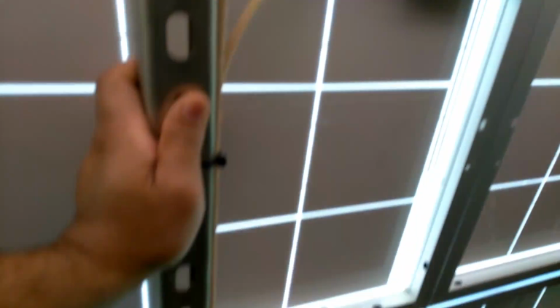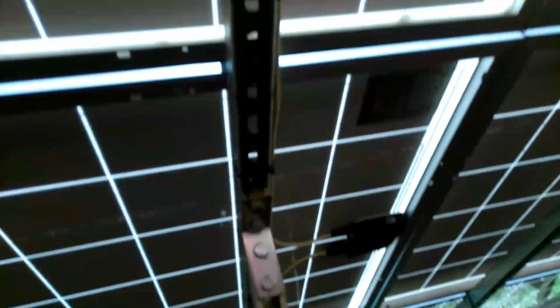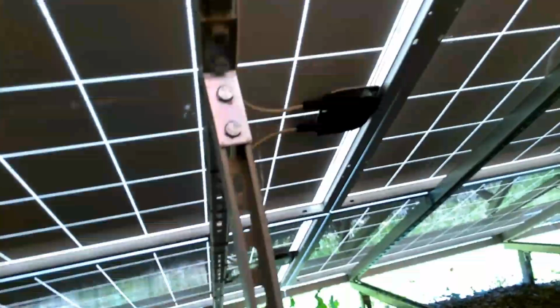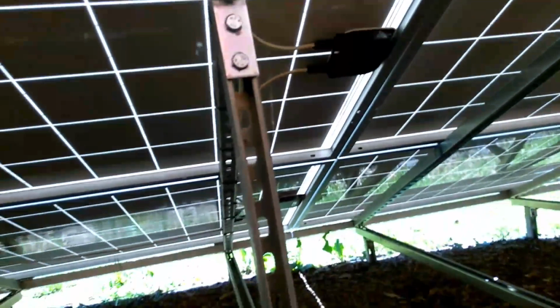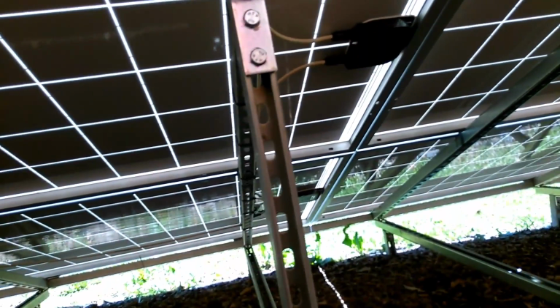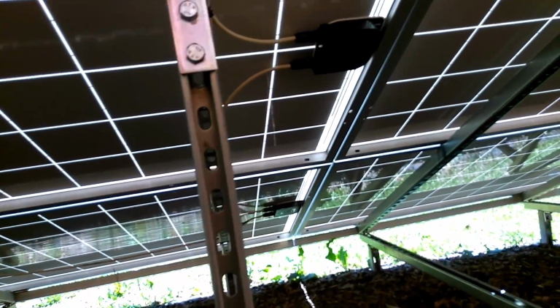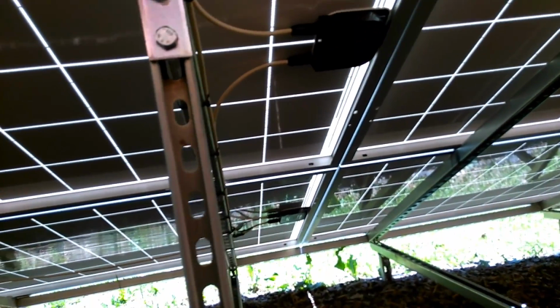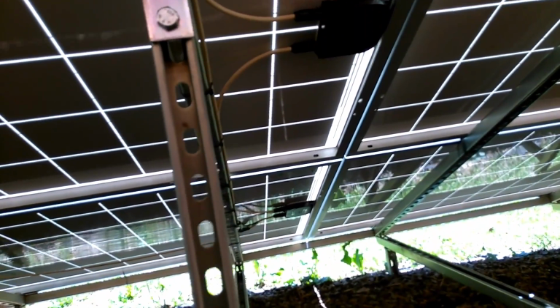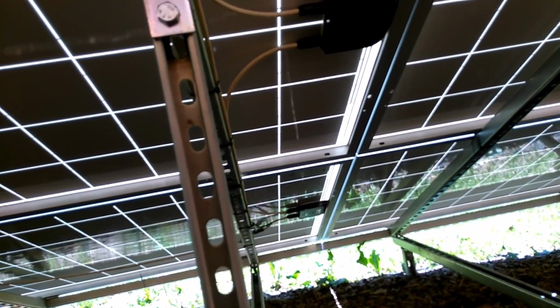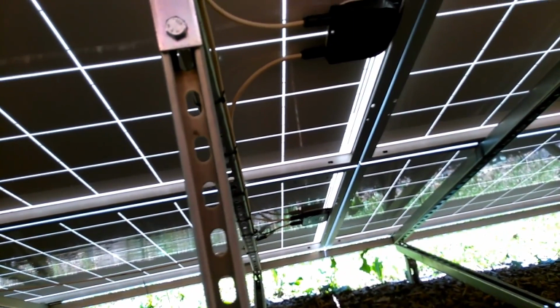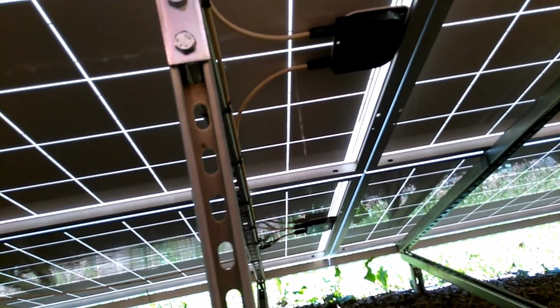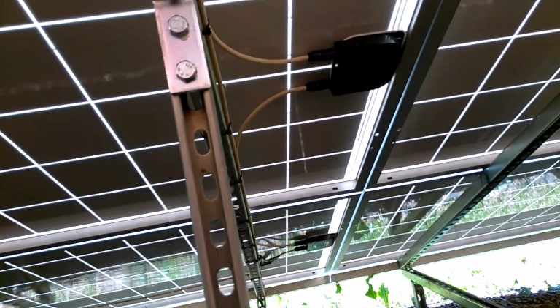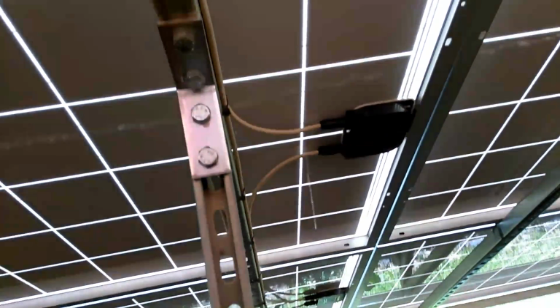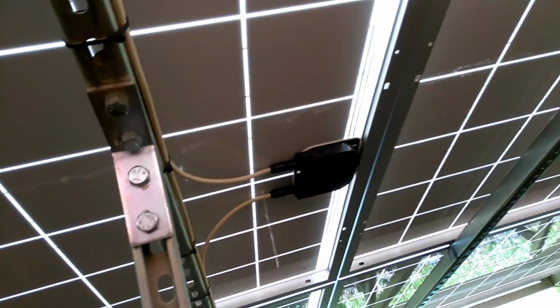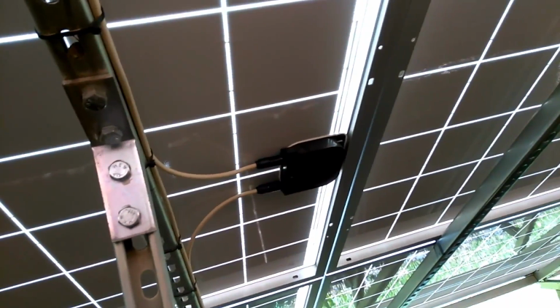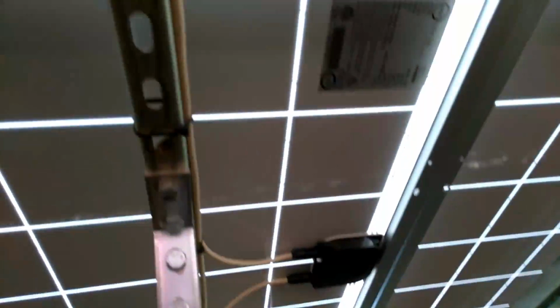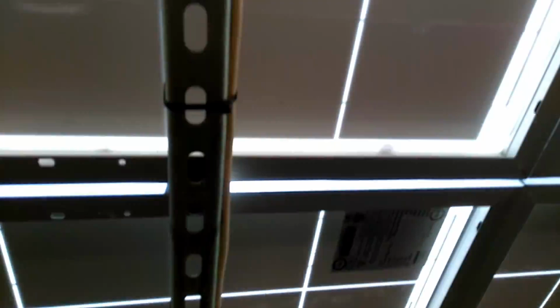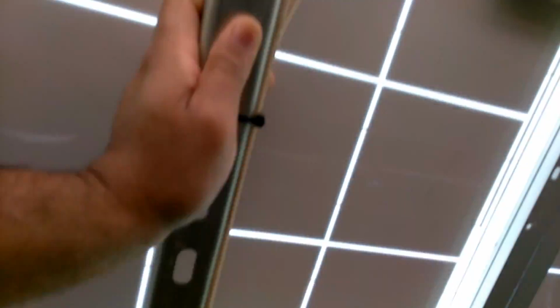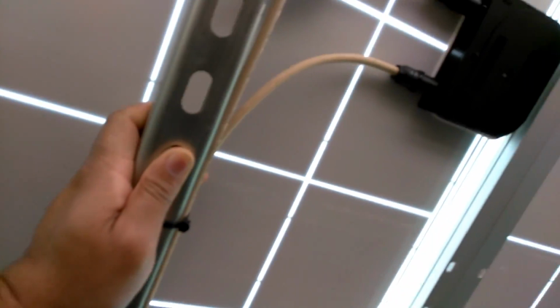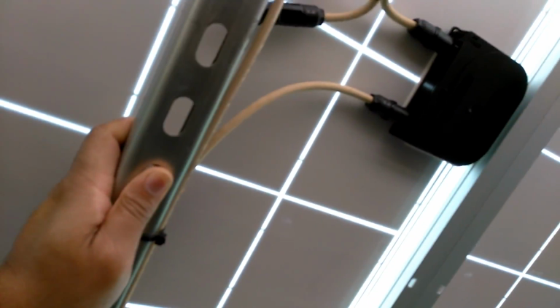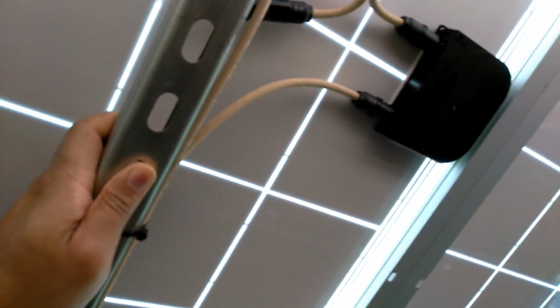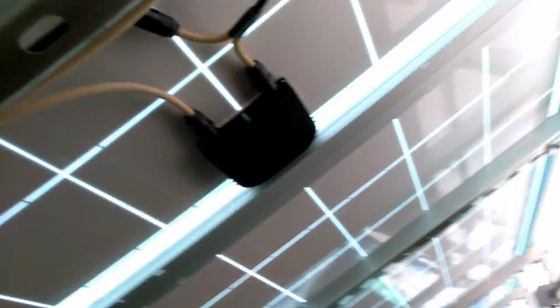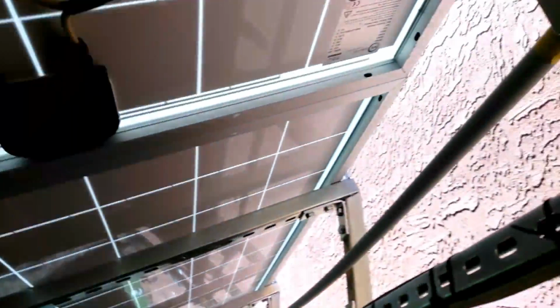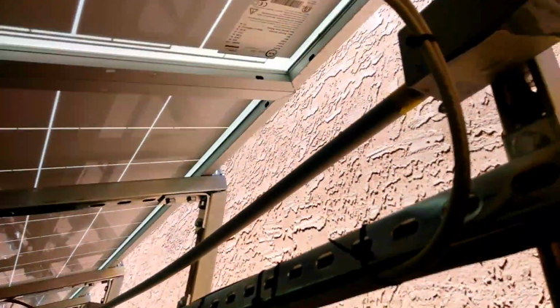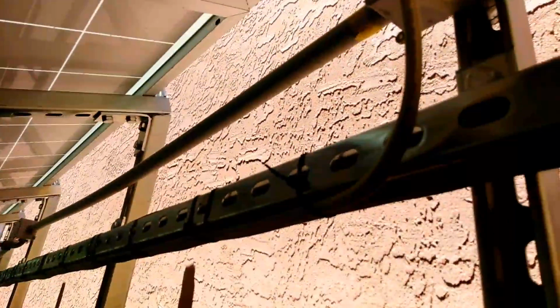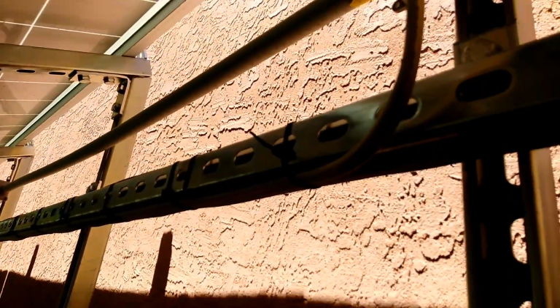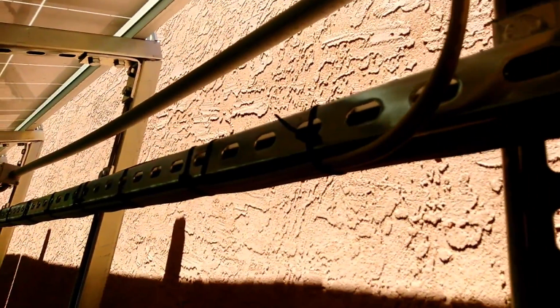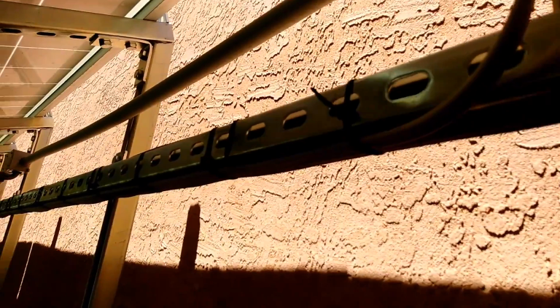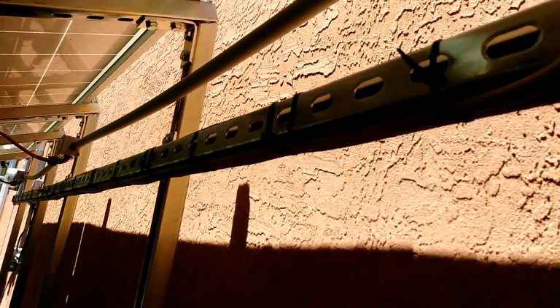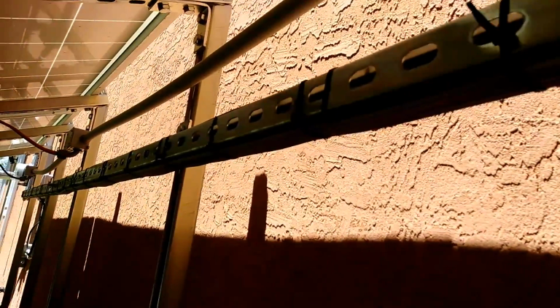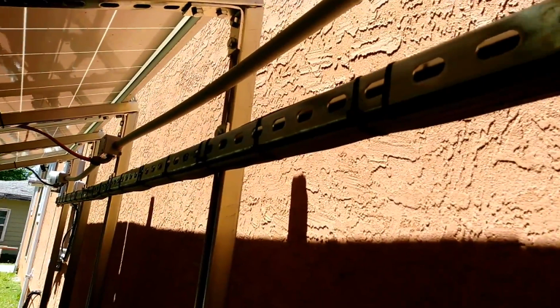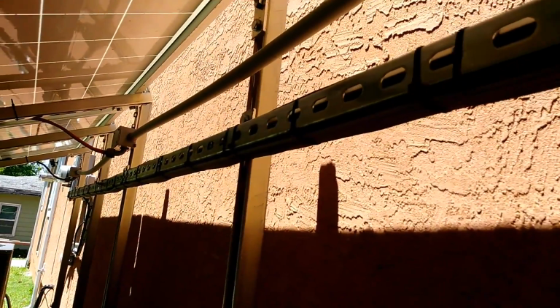And then it does the same thing from down there — it's a Y connector down there, brings it up into that one, comes around, comes into this one. And then it runs down the unistrut.